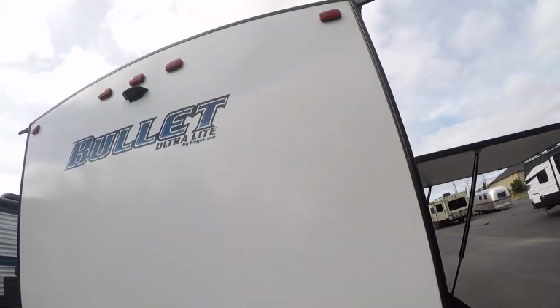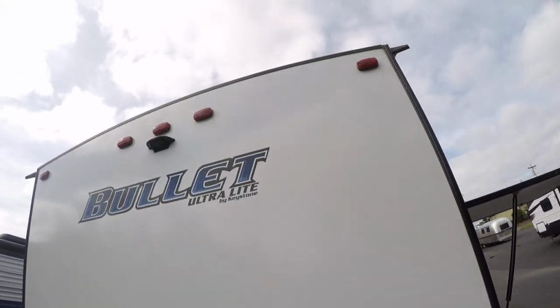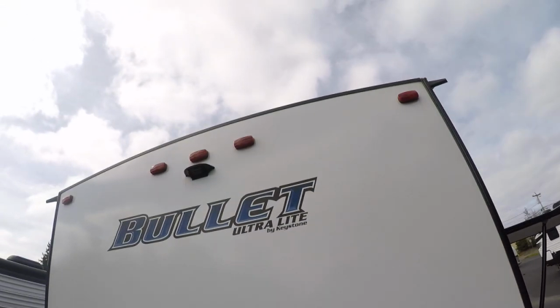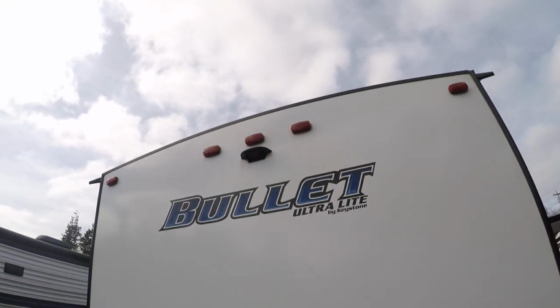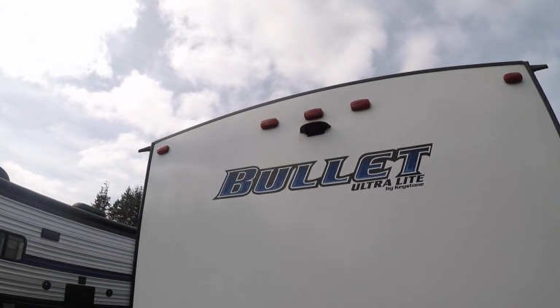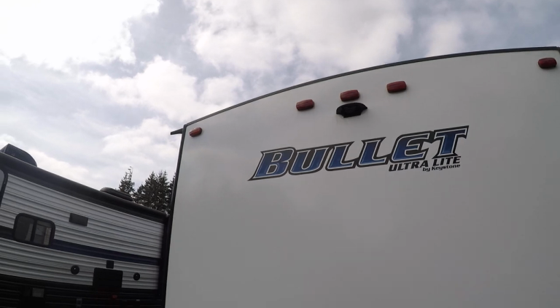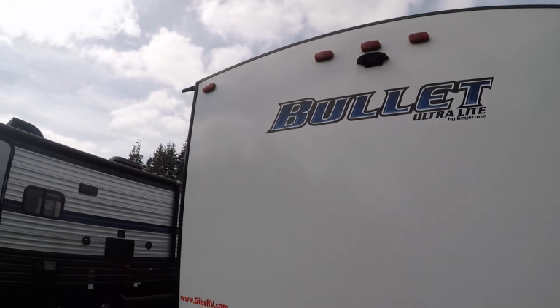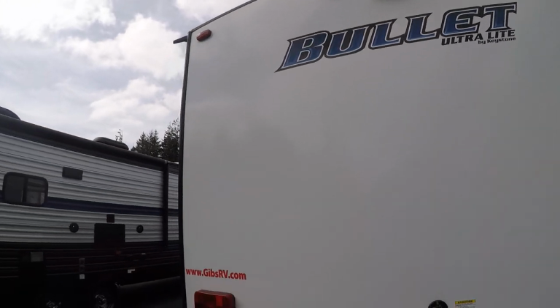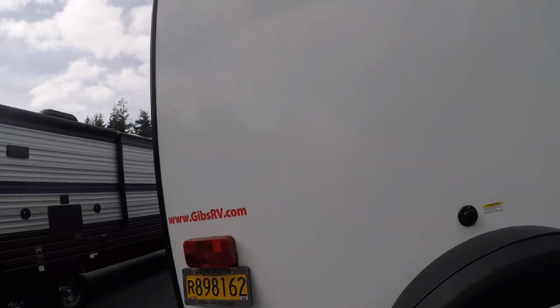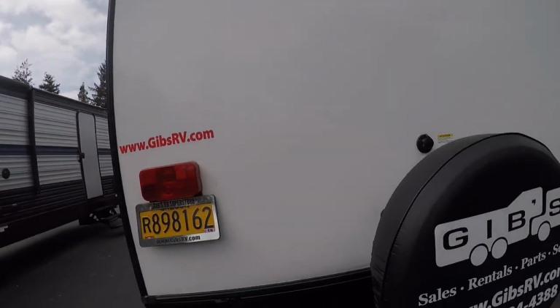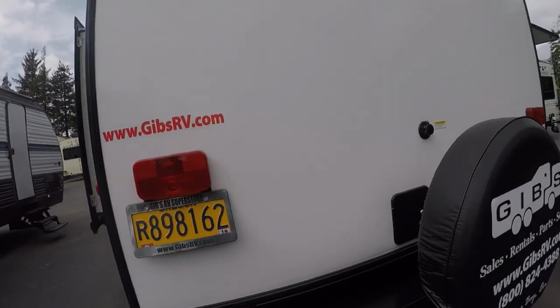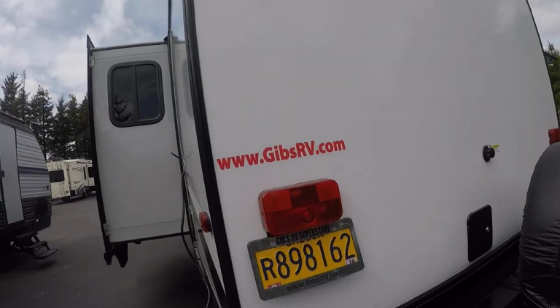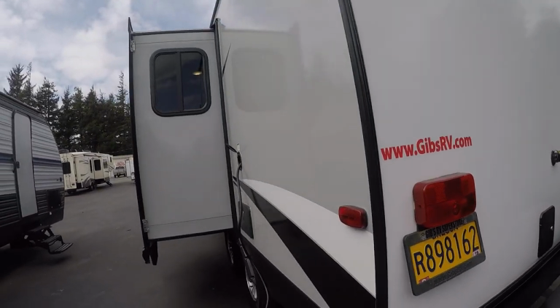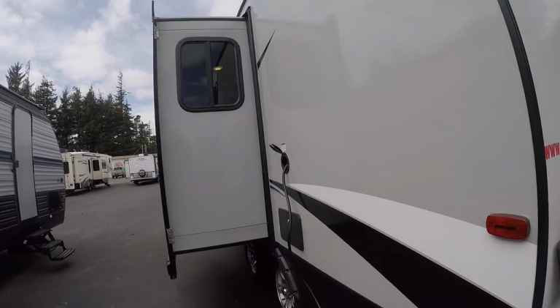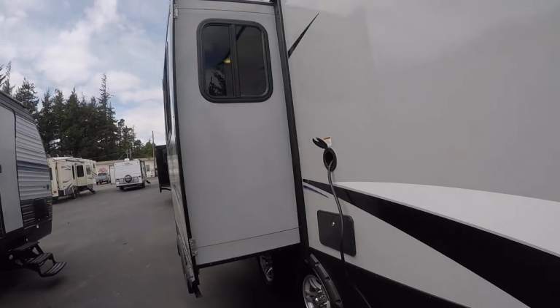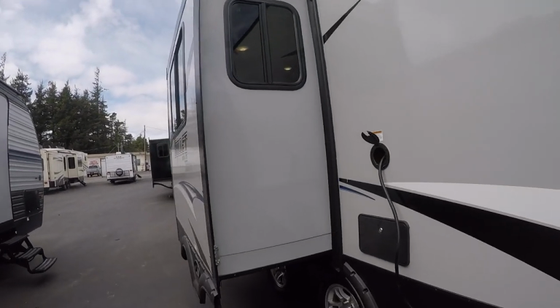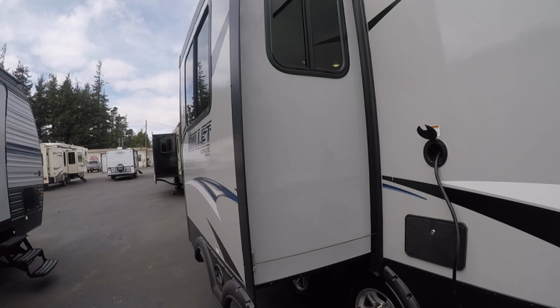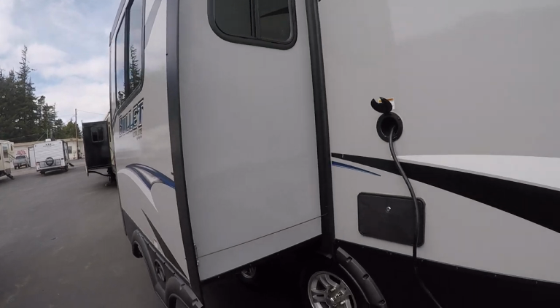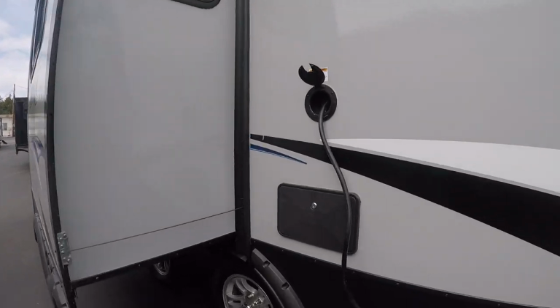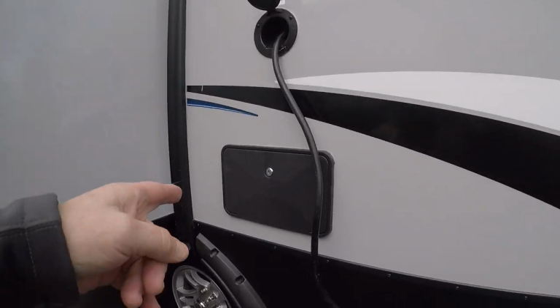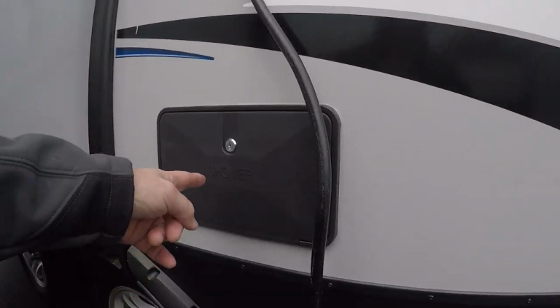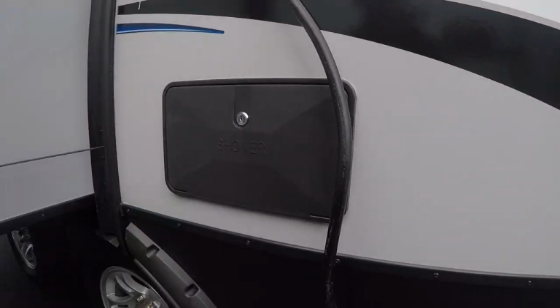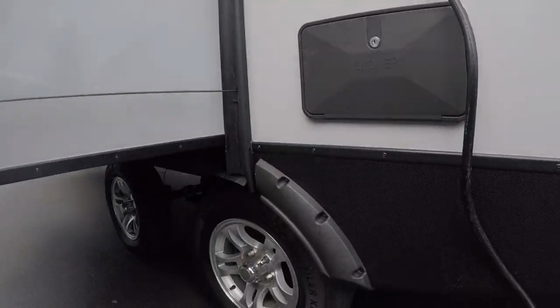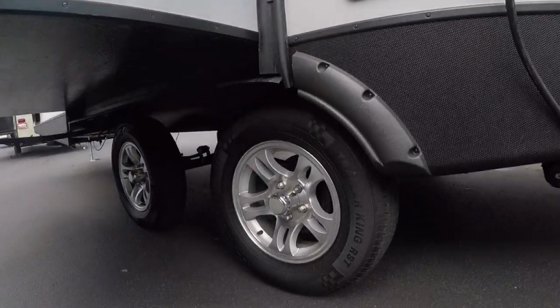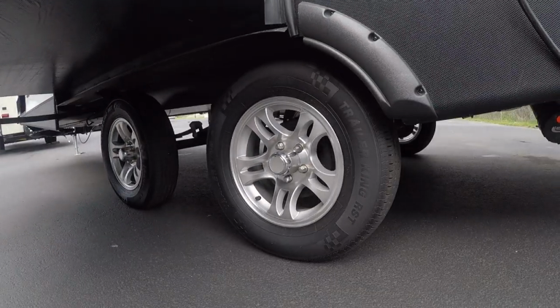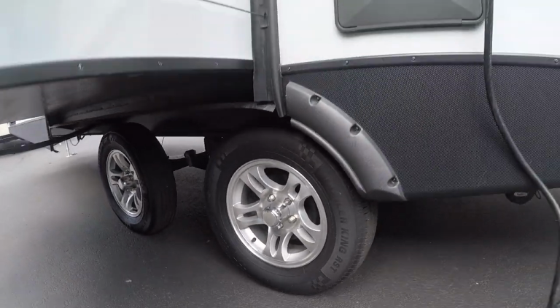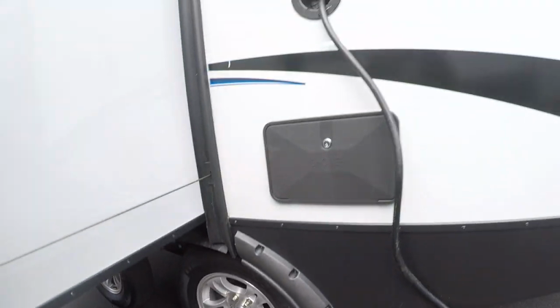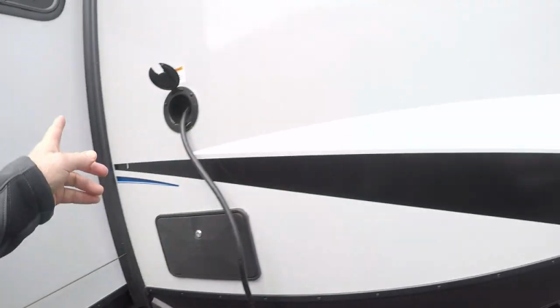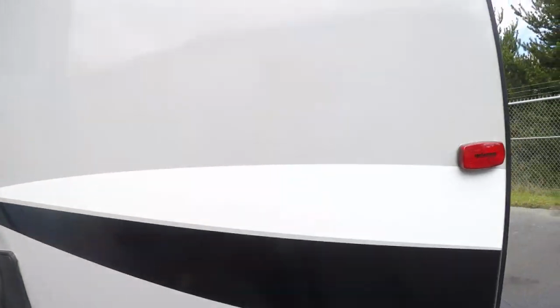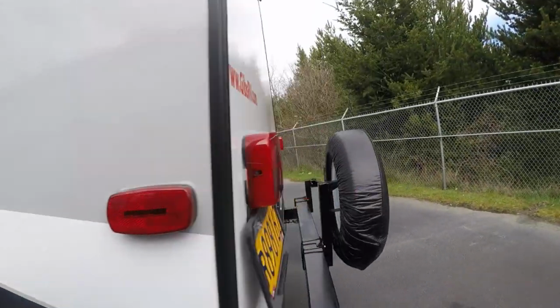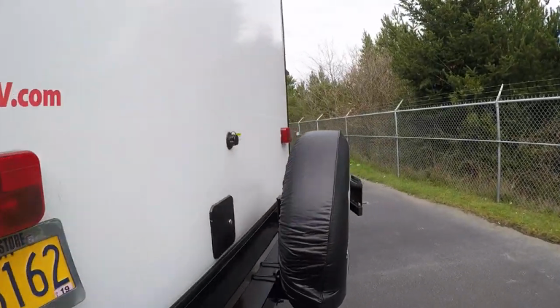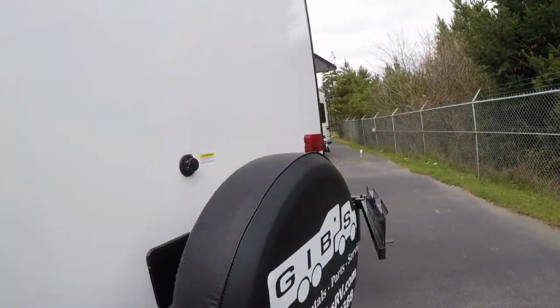On the backside here, you can see that nice radius roof. Rear bumper, spare tire. Here's the backside of our slide-out and the outside shower, alloy wheels, and our plug-in. Let's go take a look at the inside.